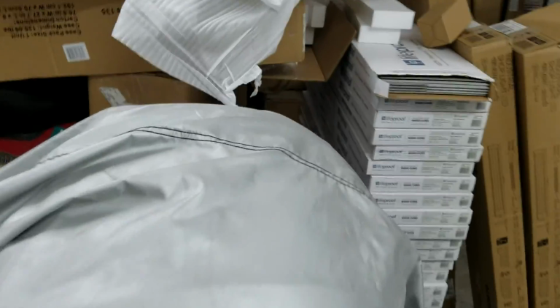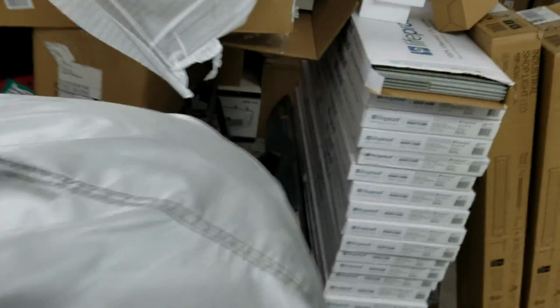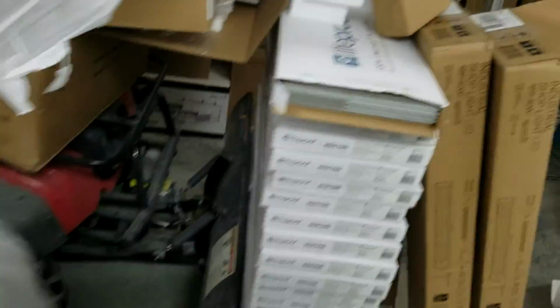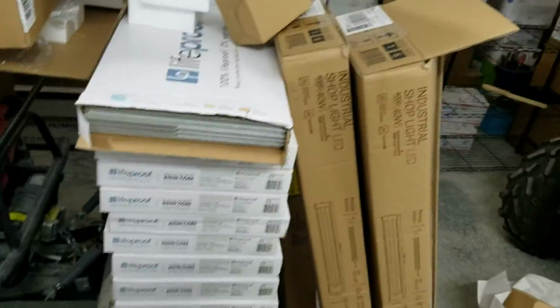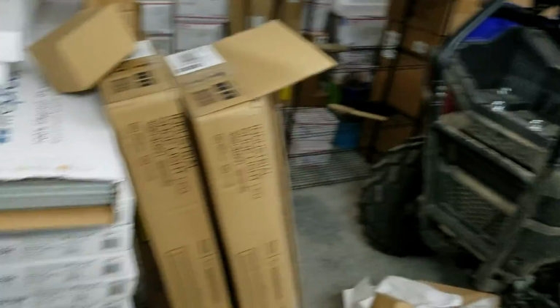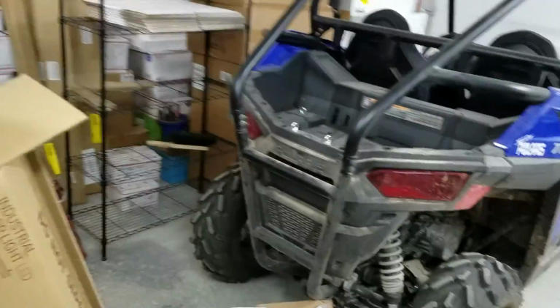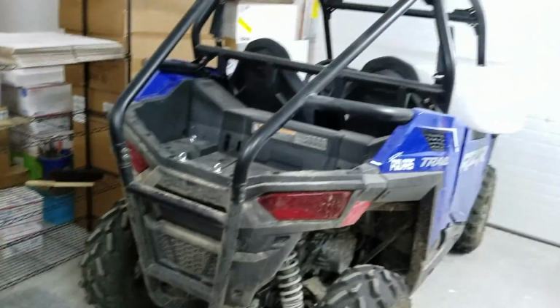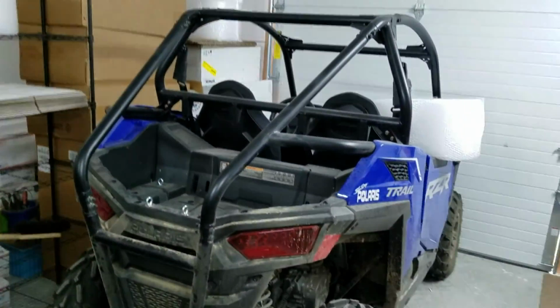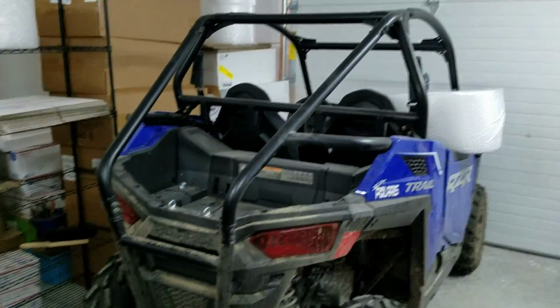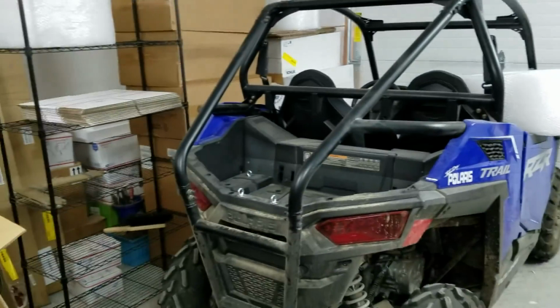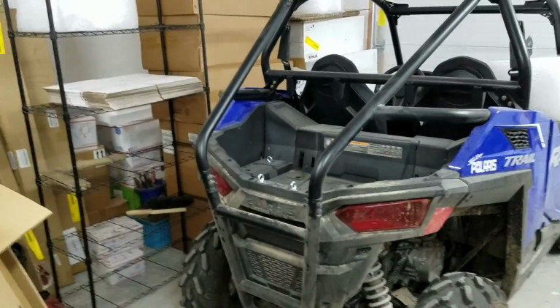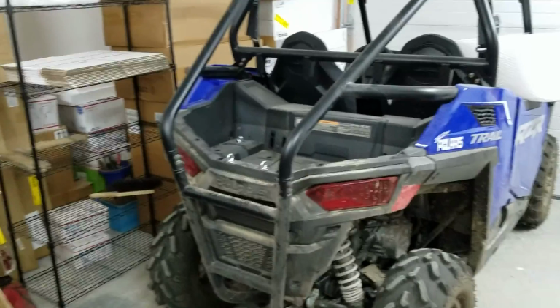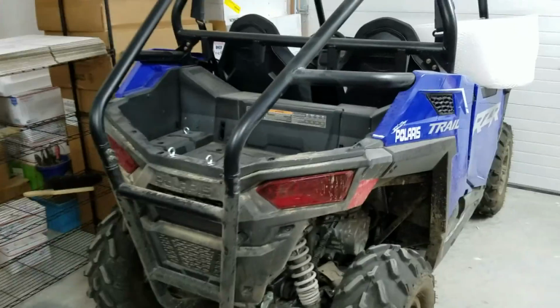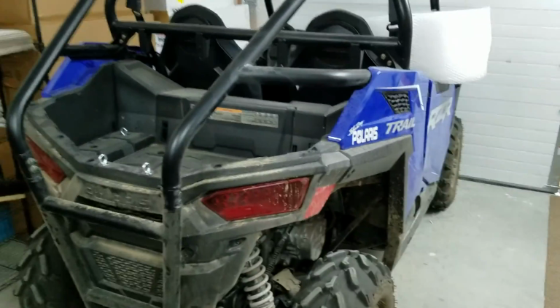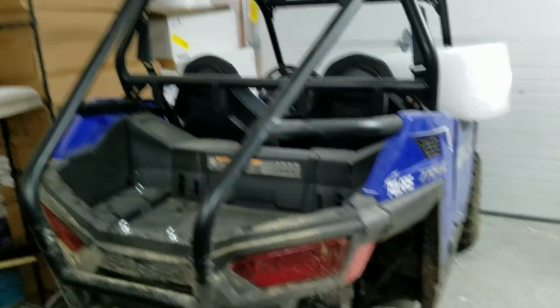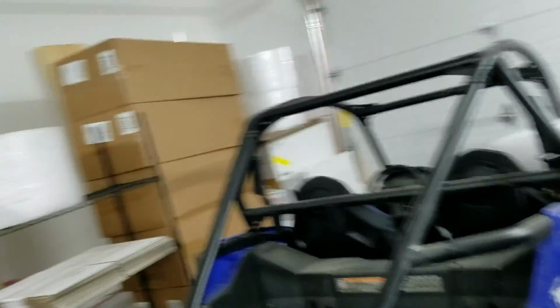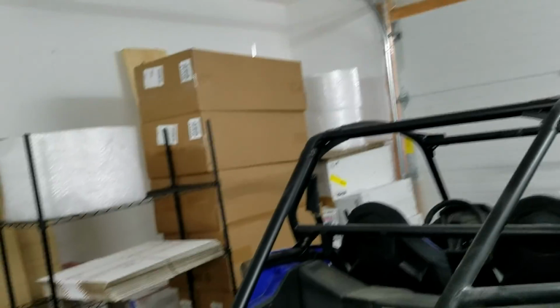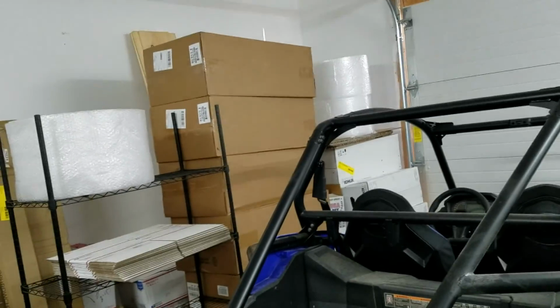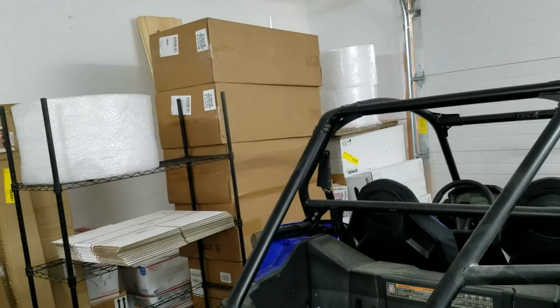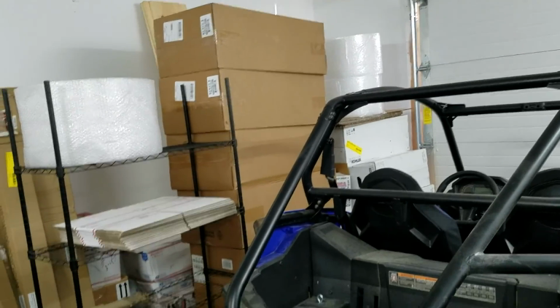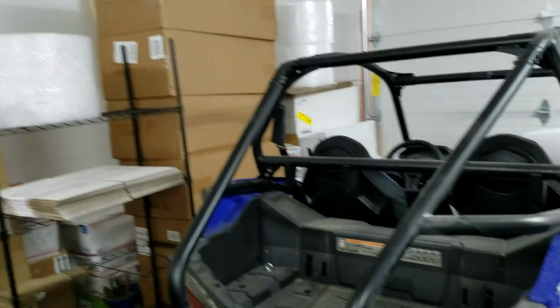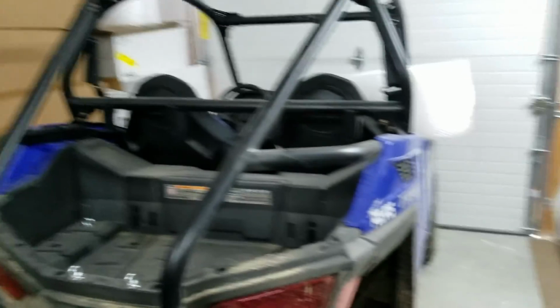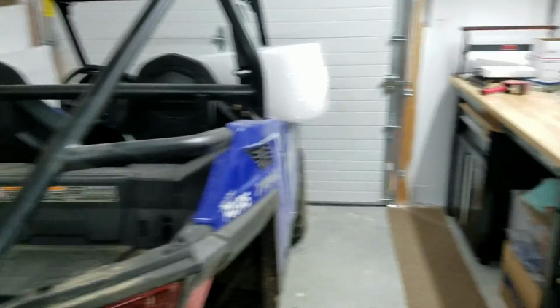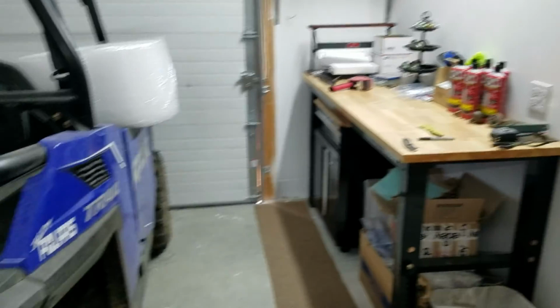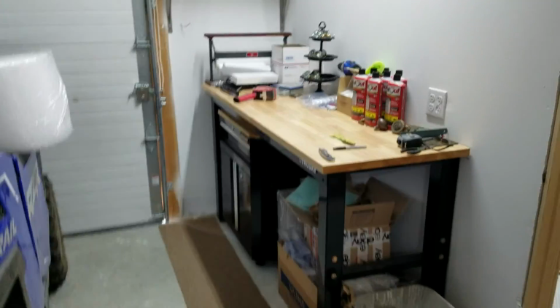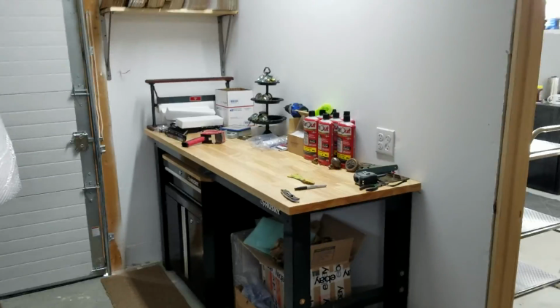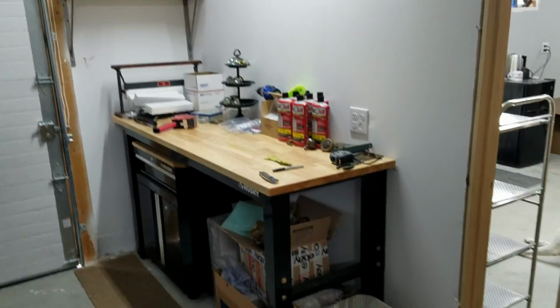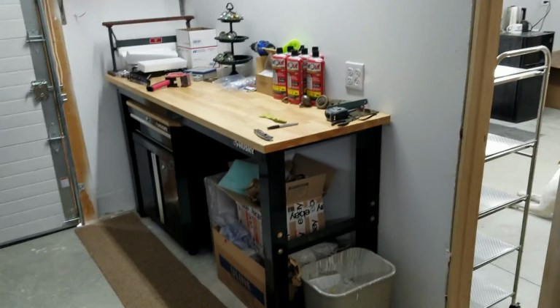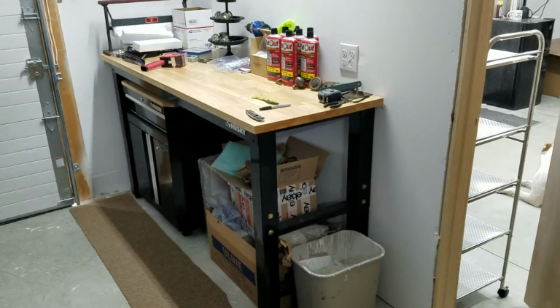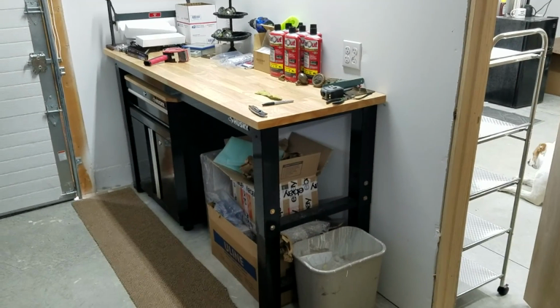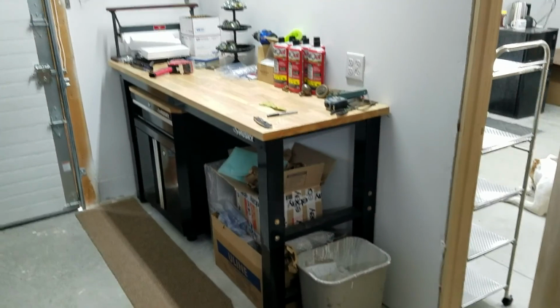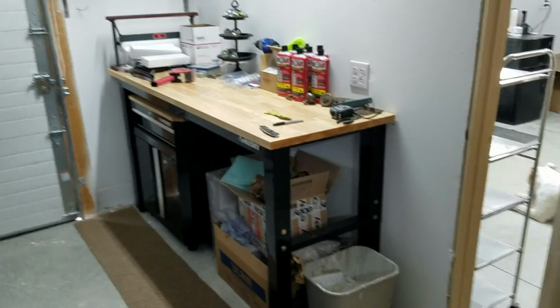A little bit of a disaster out here — this is not supposed to look like this. But we're going to be doing another hole. Those boxes are actually full of racks. This is the shipping and receiving area, so that's where all that happens.